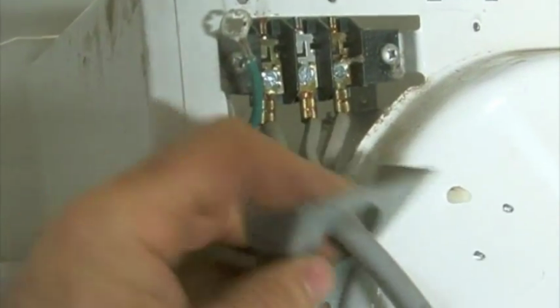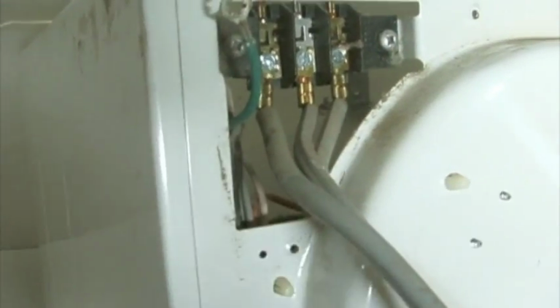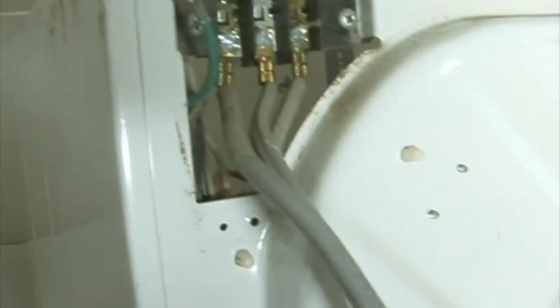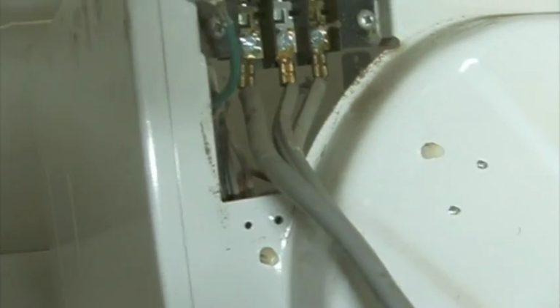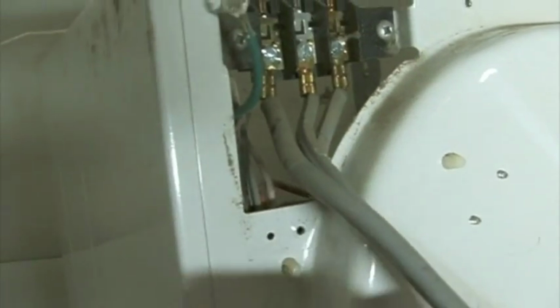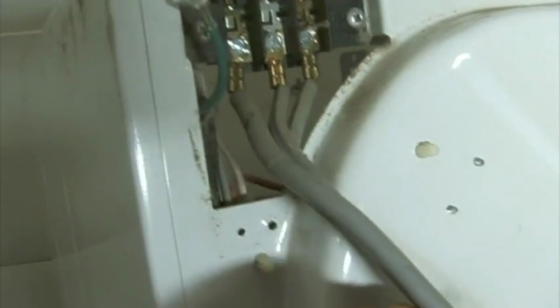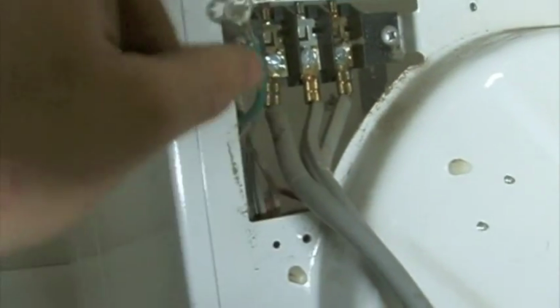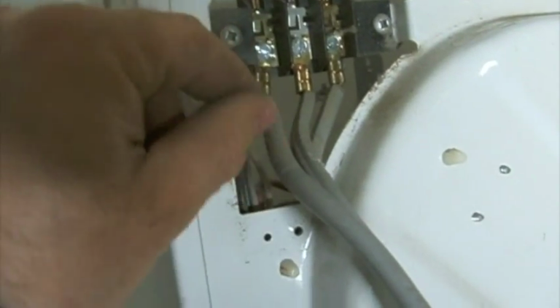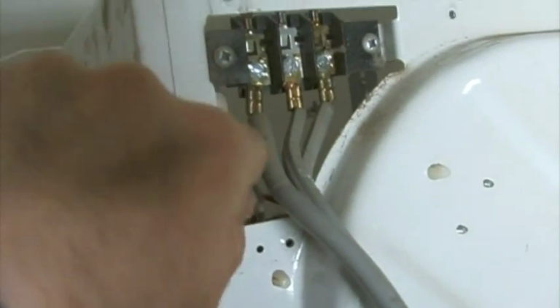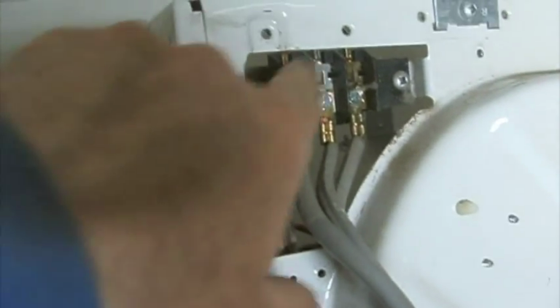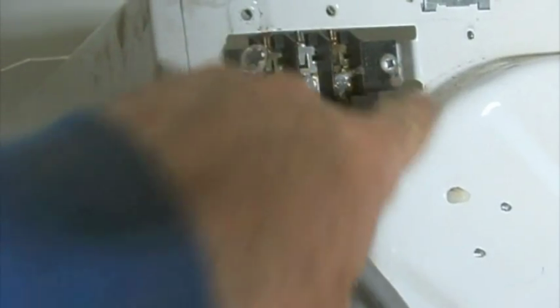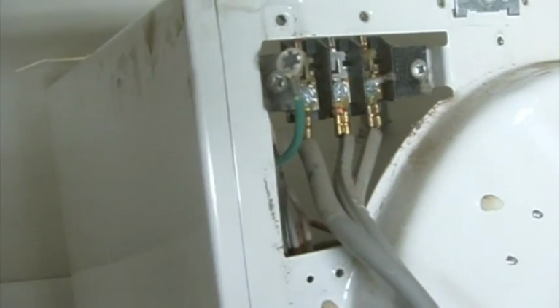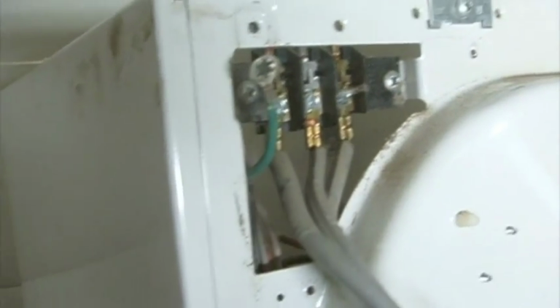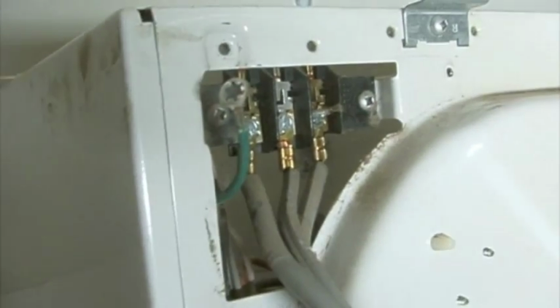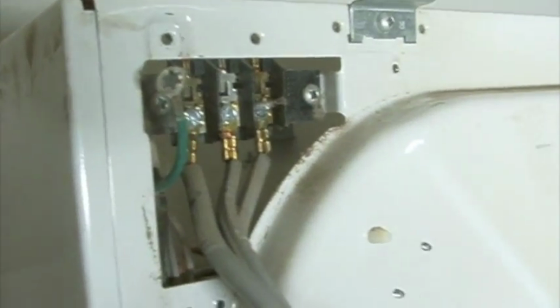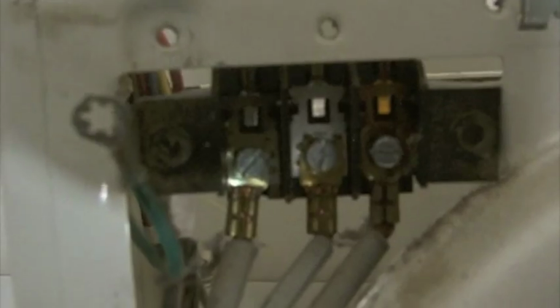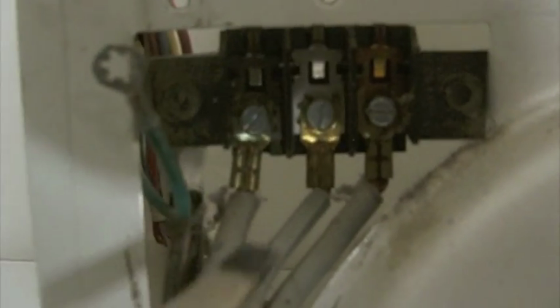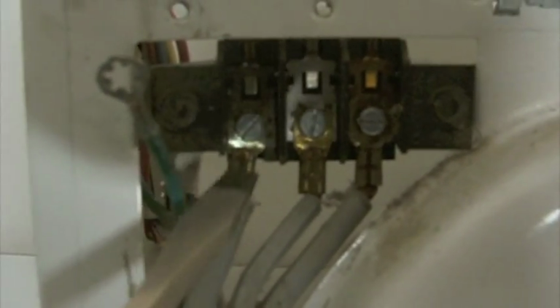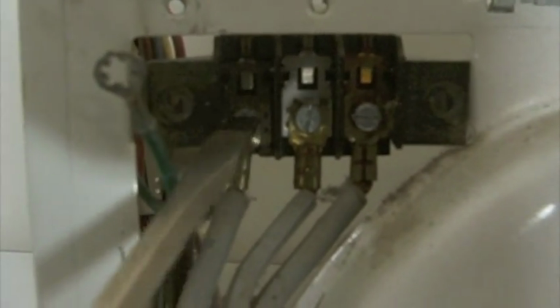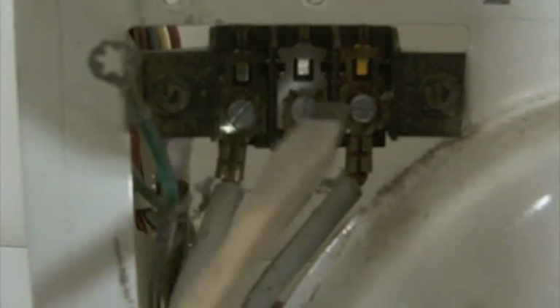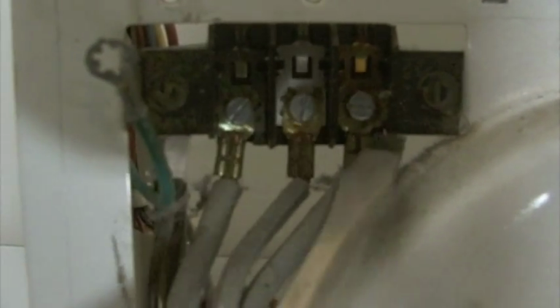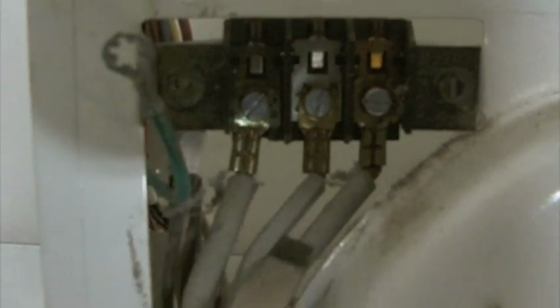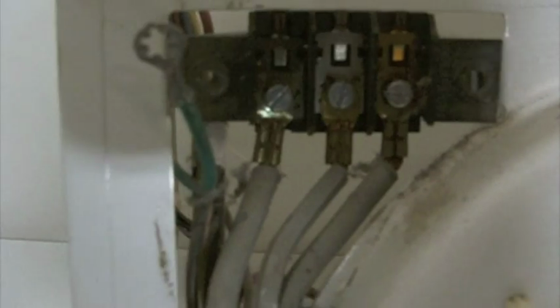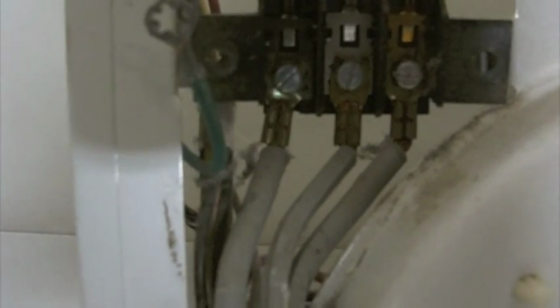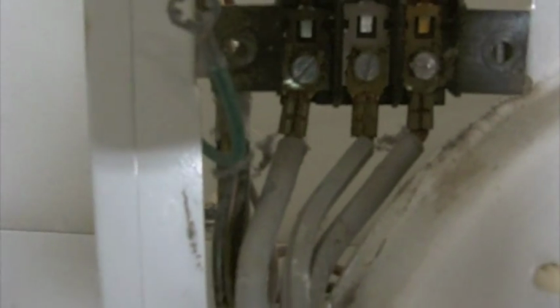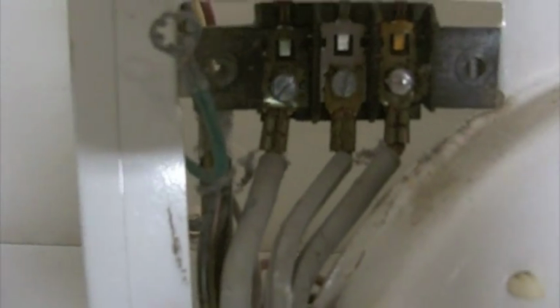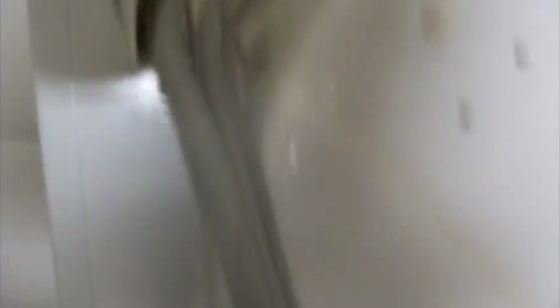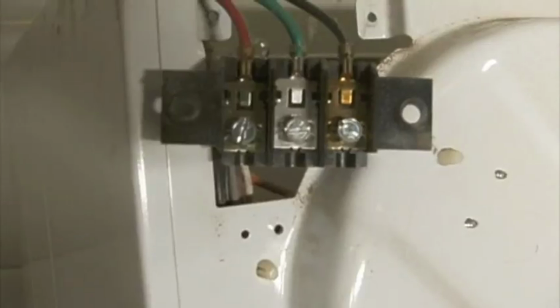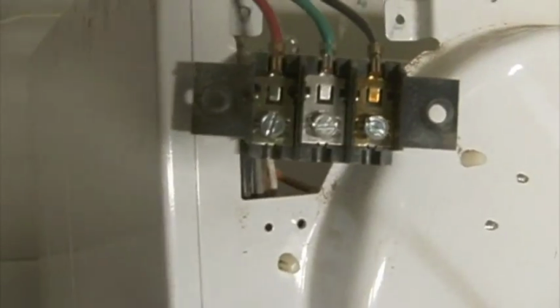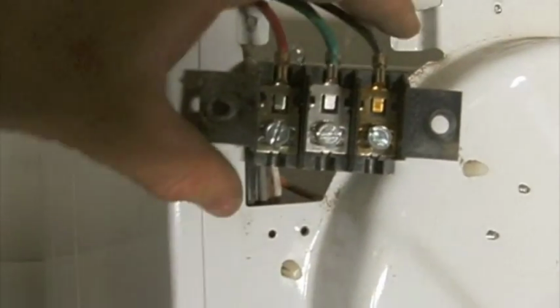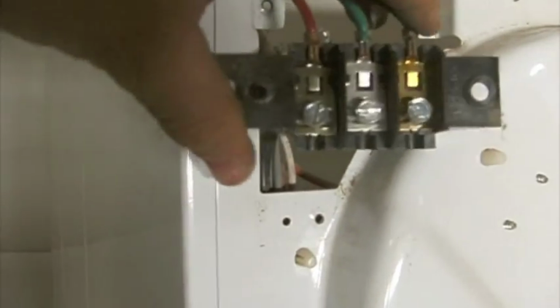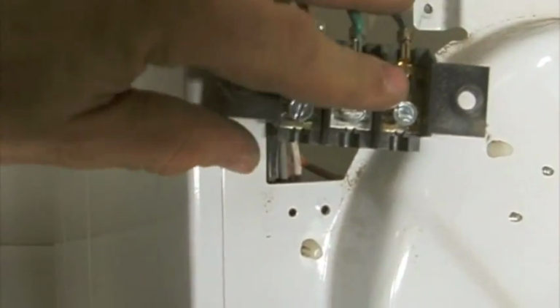There were three bolts there that I have loosened up. I'll use my Phillips and unscrew that here real quick. Next, I'm going to loosen those three bolts here, which will allow me to take off the power cord. Now I've removed the cord.